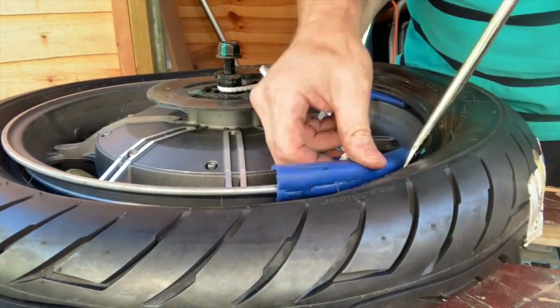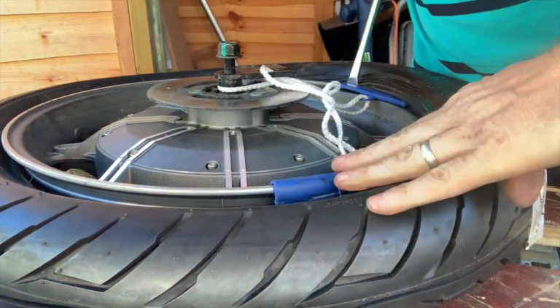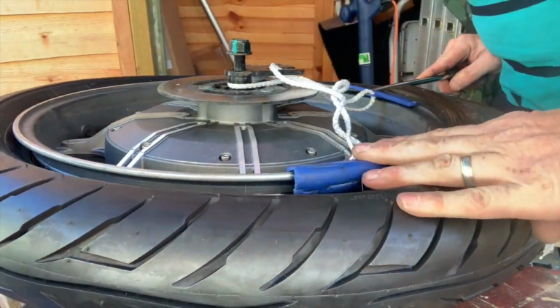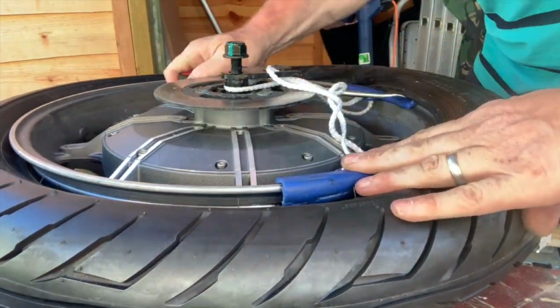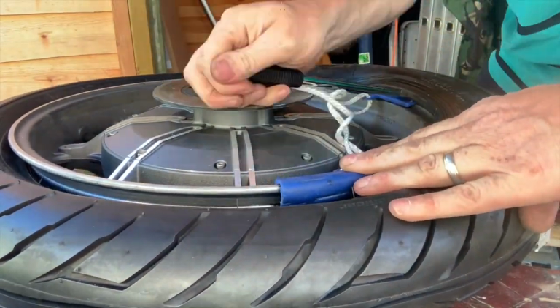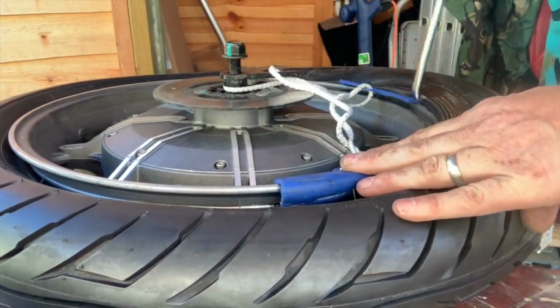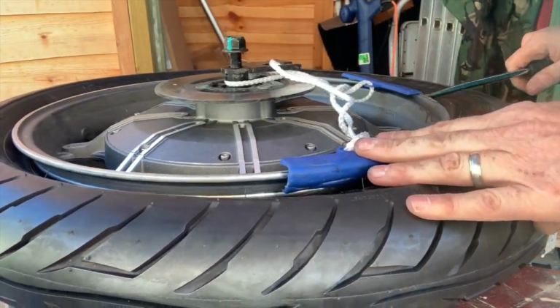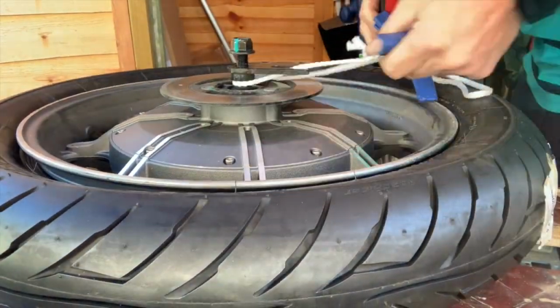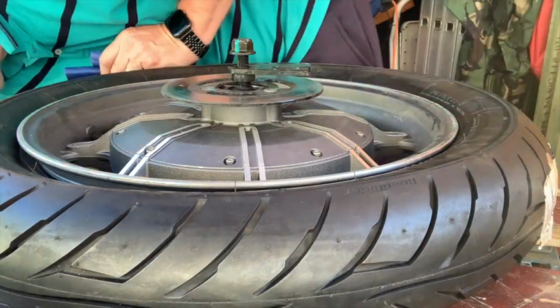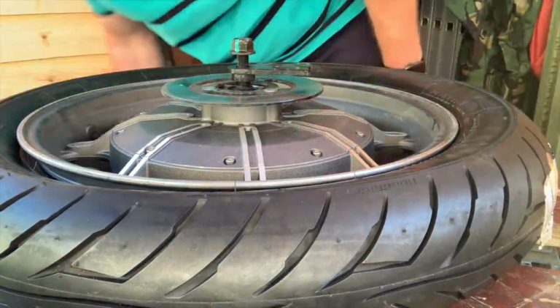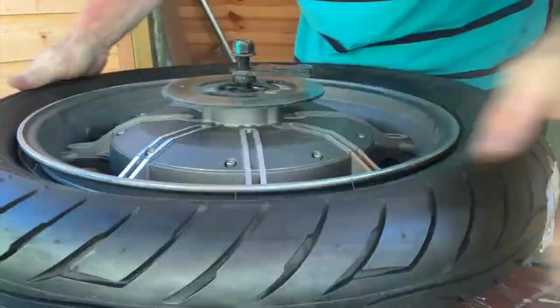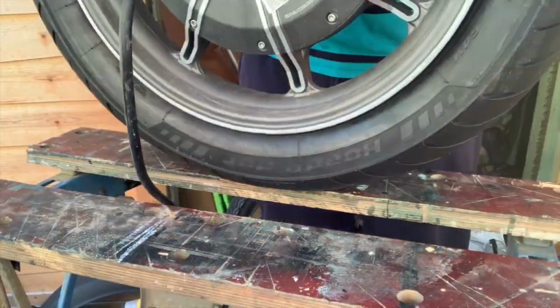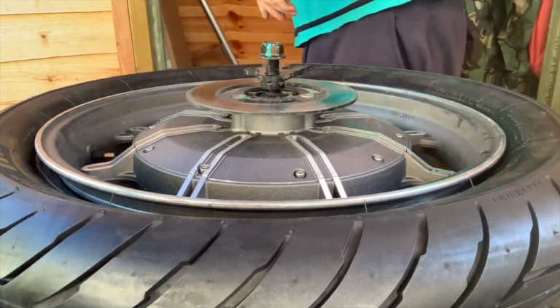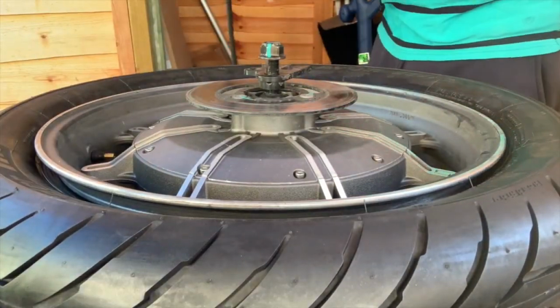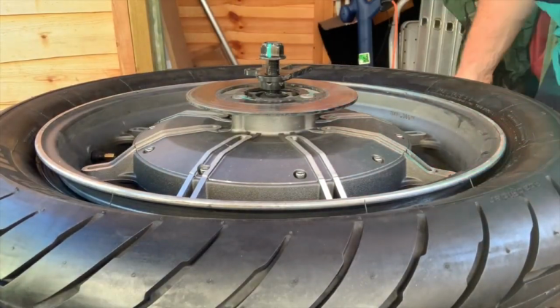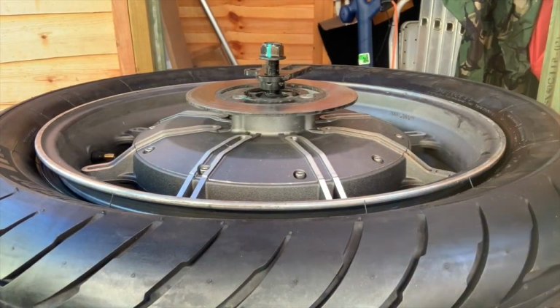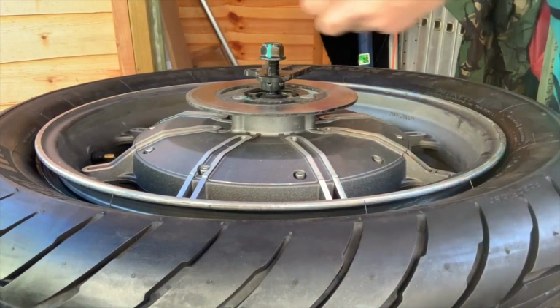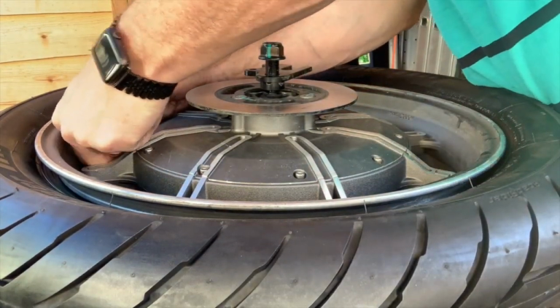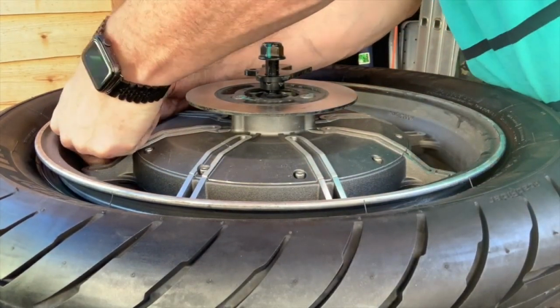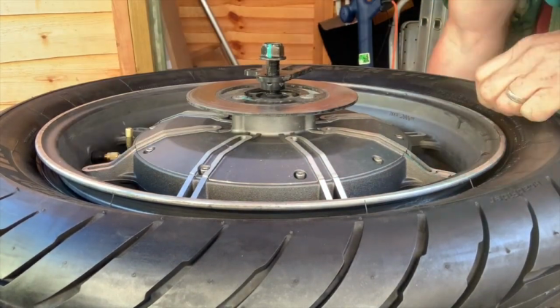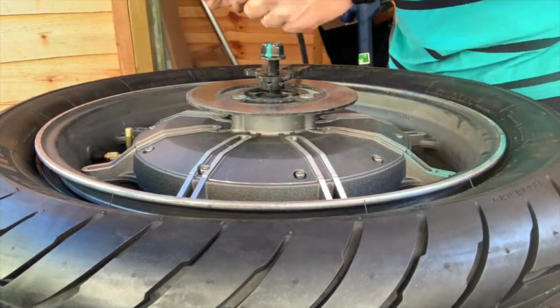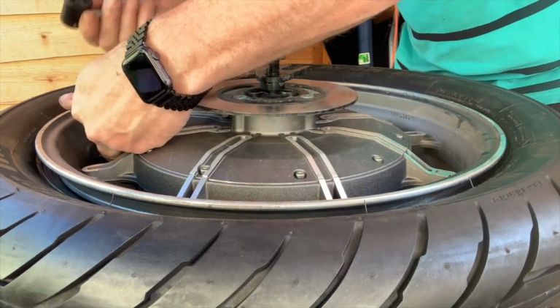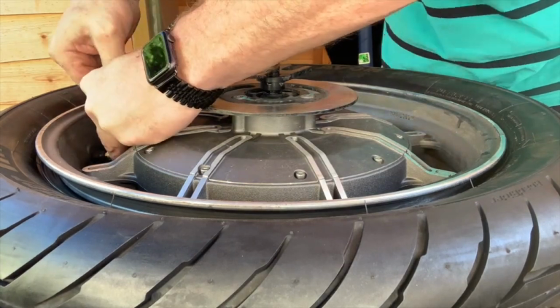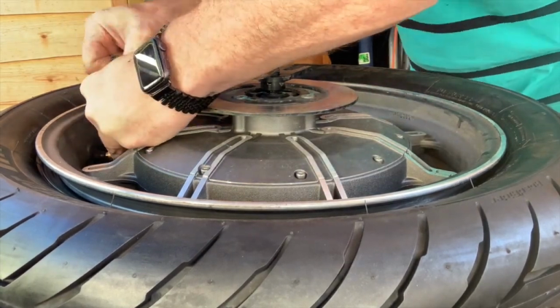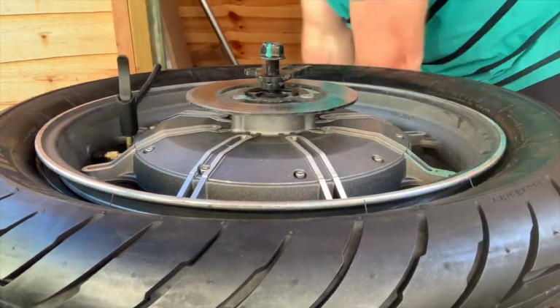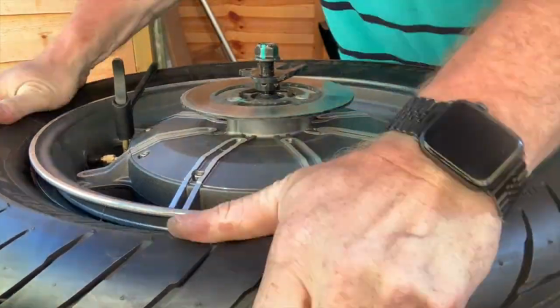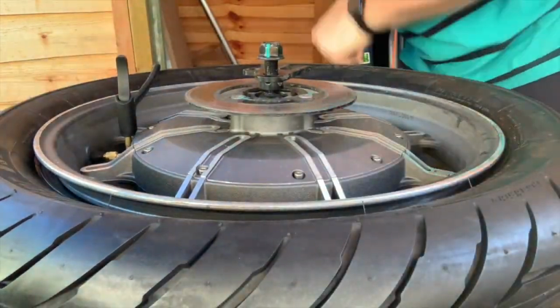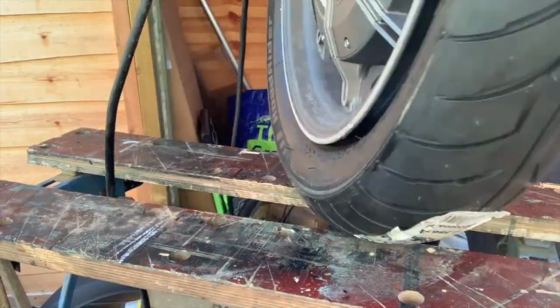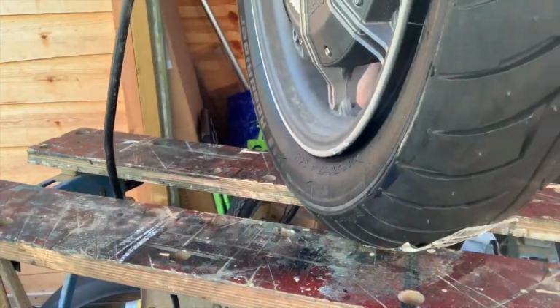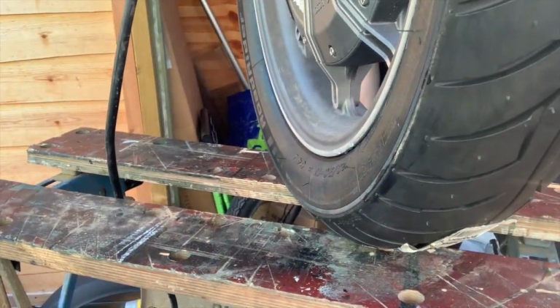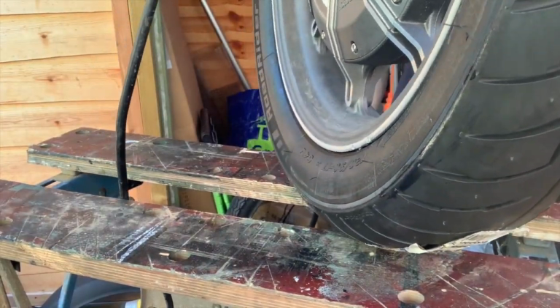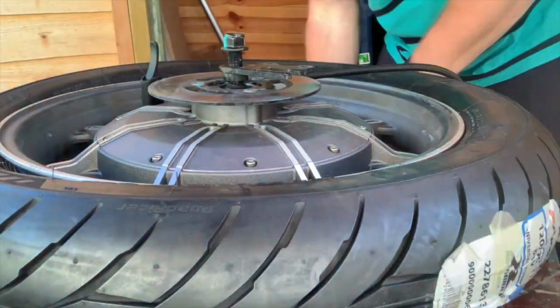These blue protectors are very very useful. There she goes — pops all into place.